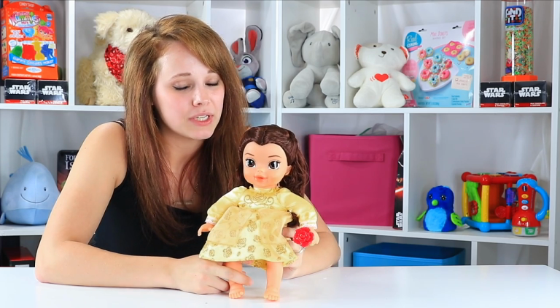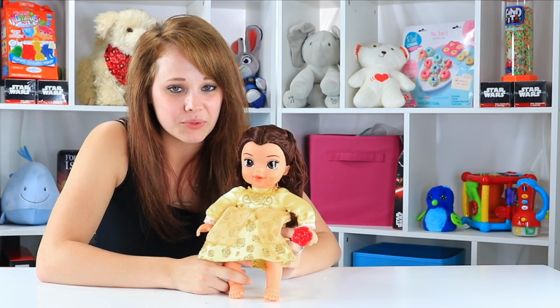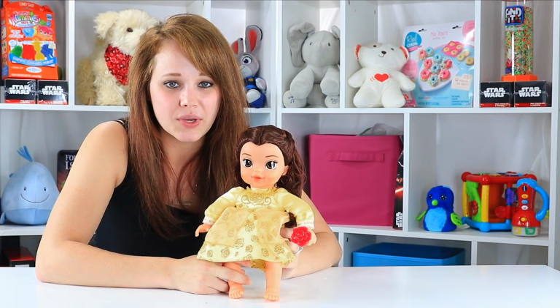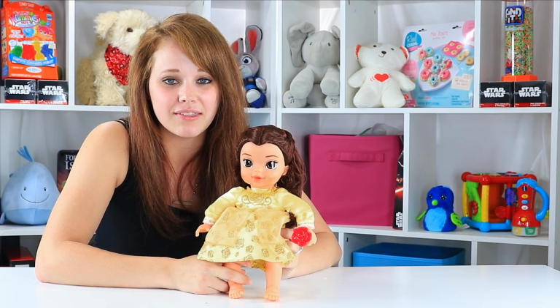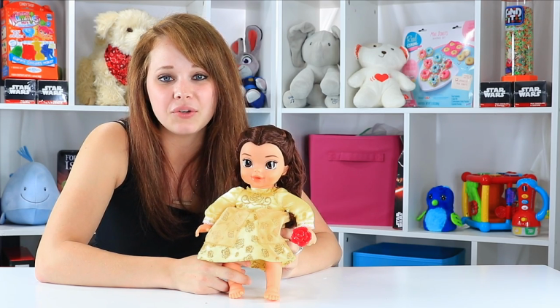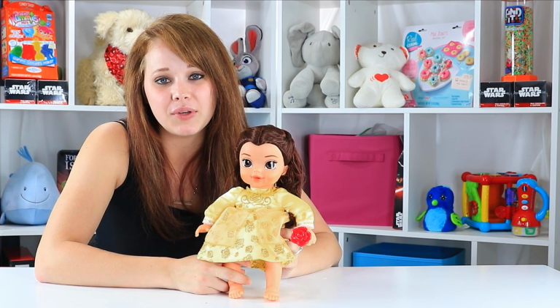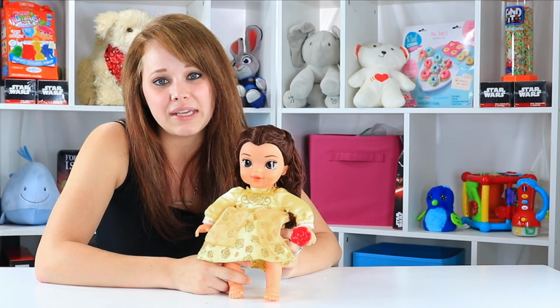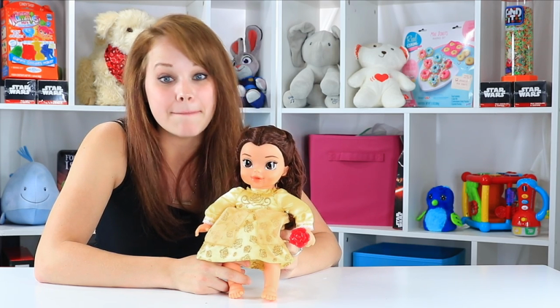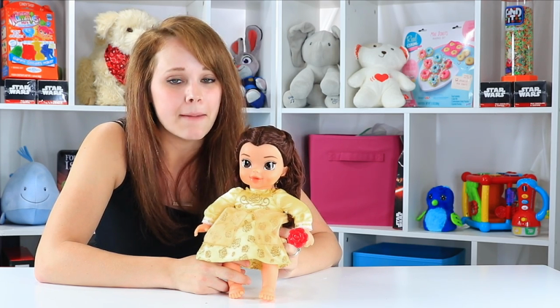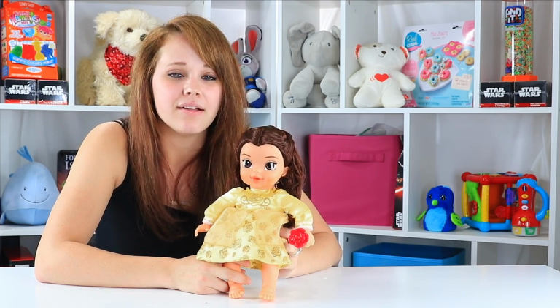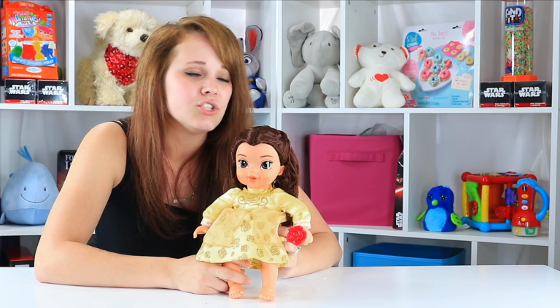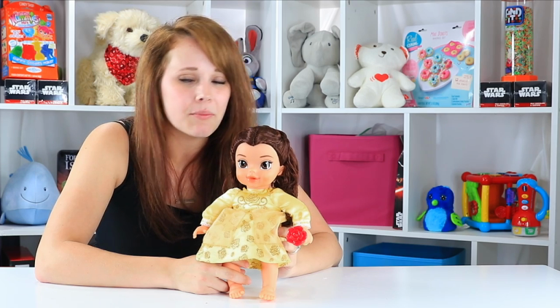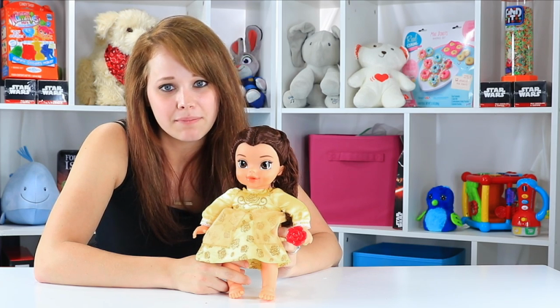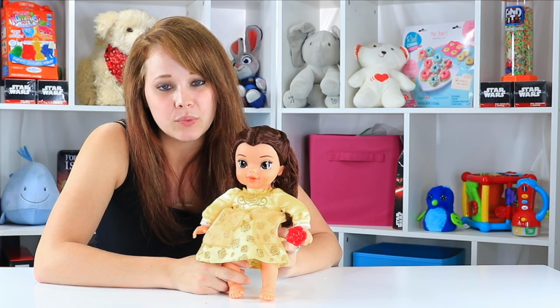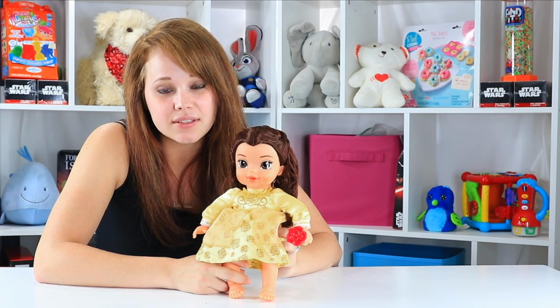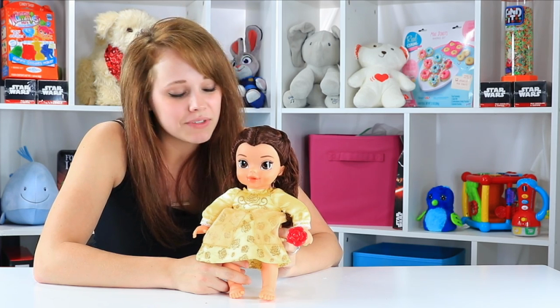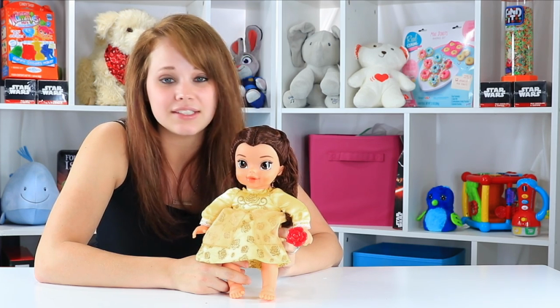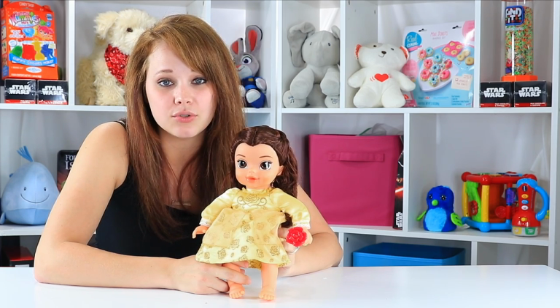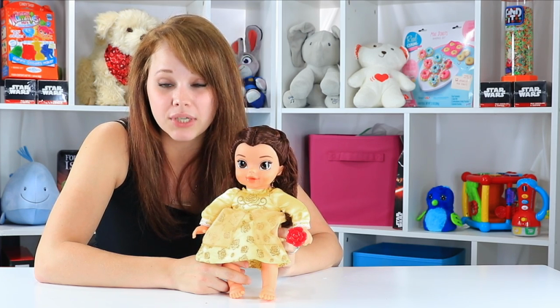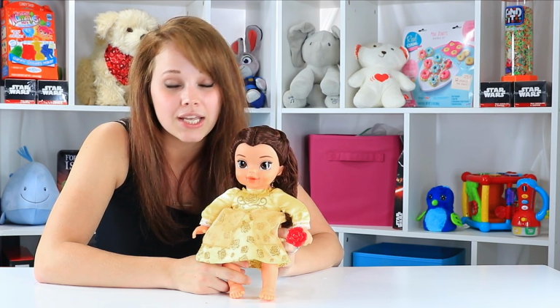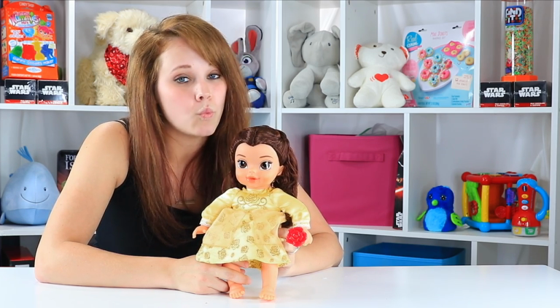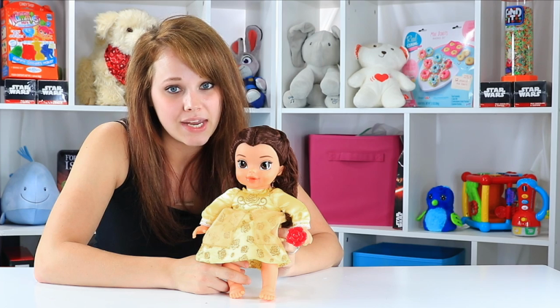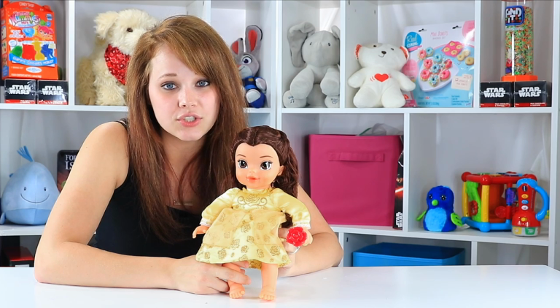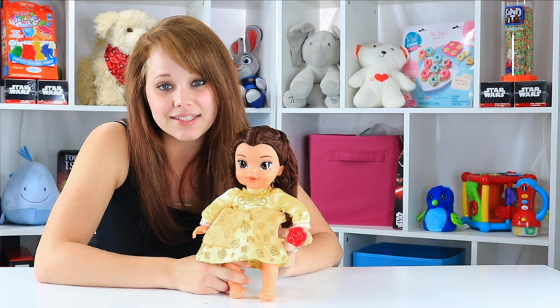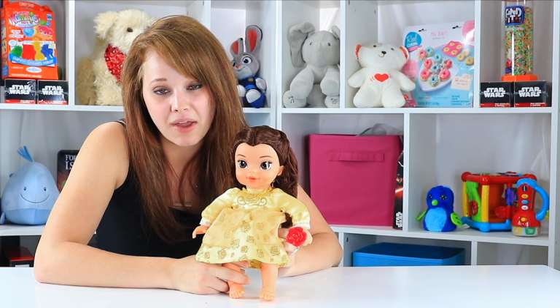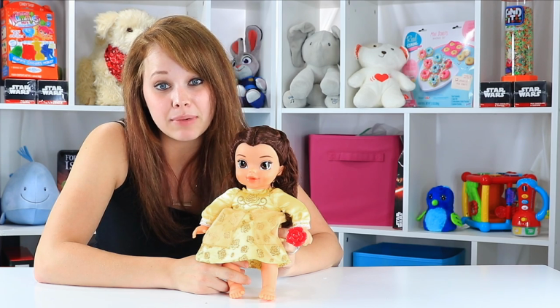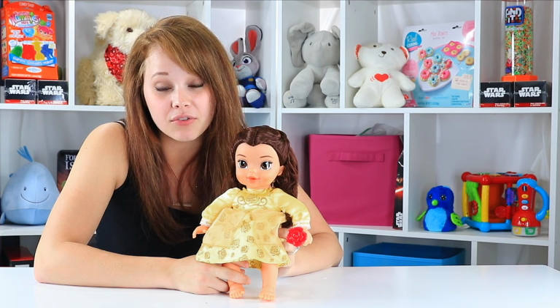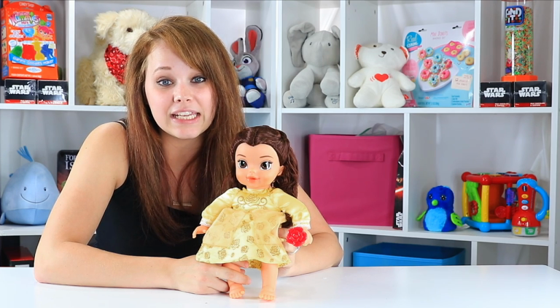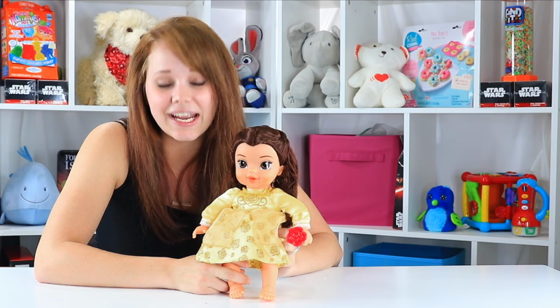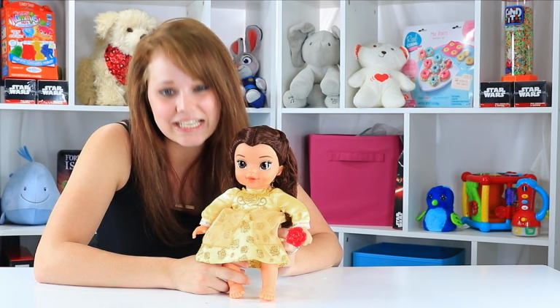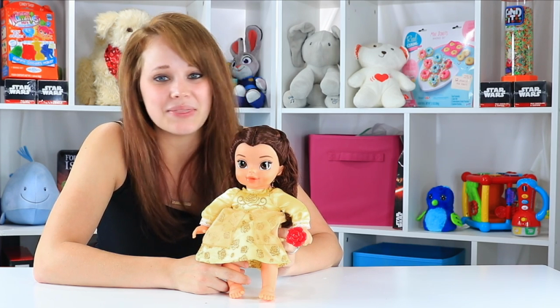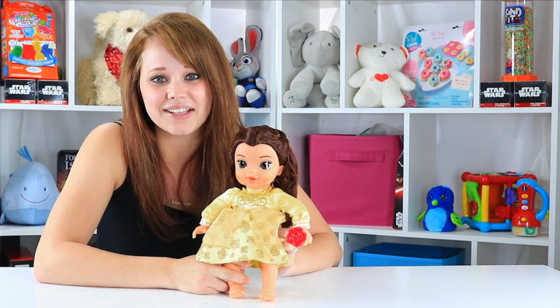I'm pretty impressed with this one. They did good with the Beauty and the Beast Baby Belle. She doesn't come with a lot of bells and whistles, but she really doesn't need to. She's pretty, she's well made, and she's a great soft bodied baby doll for any tiny Beauty and the Beast lover.